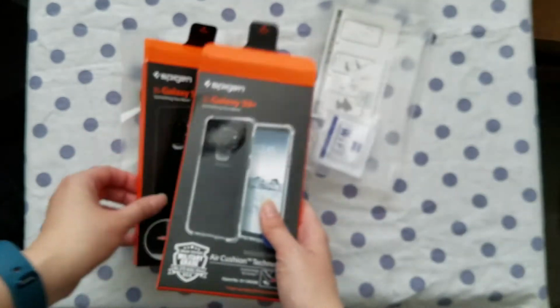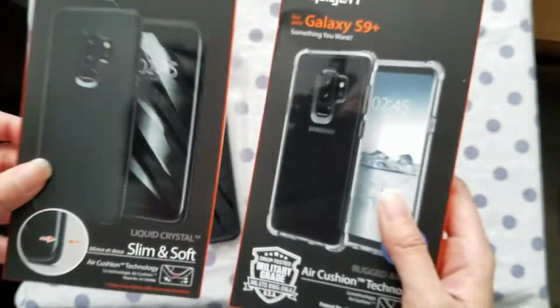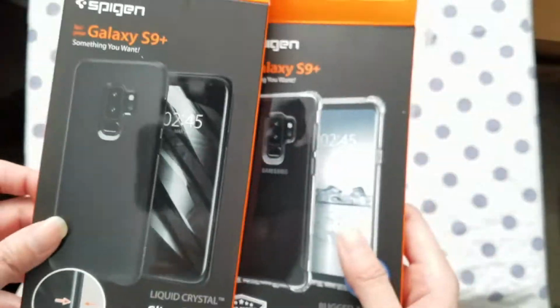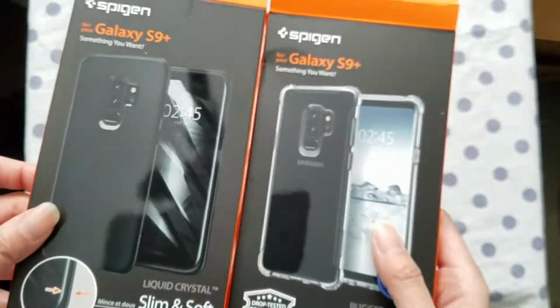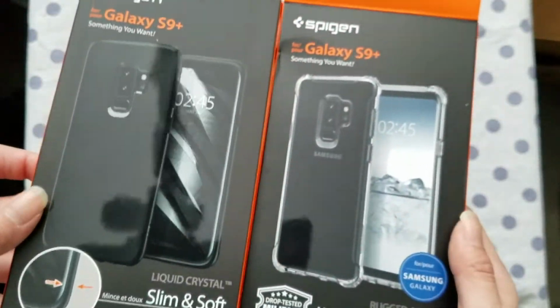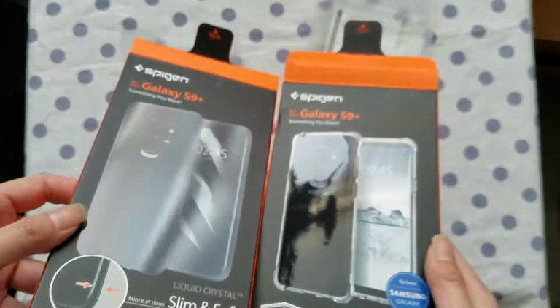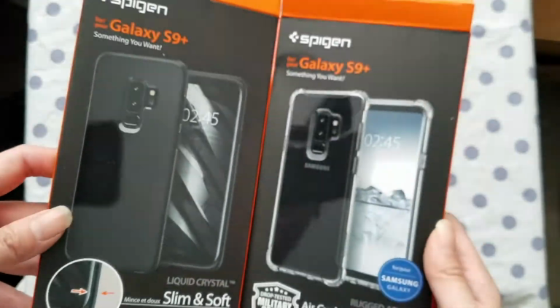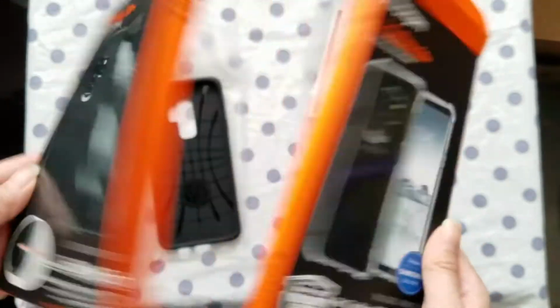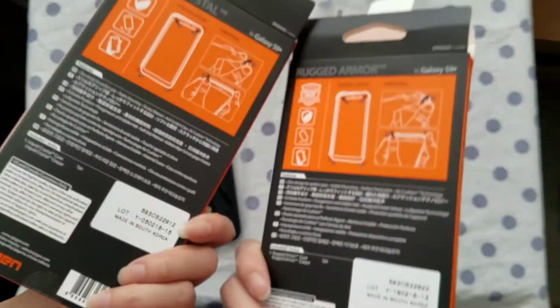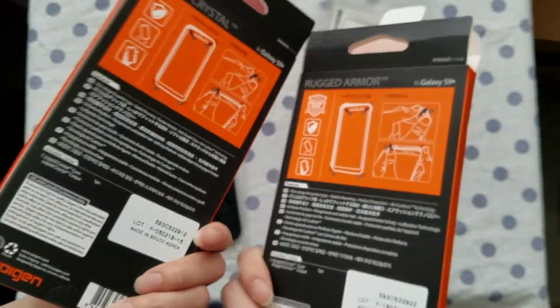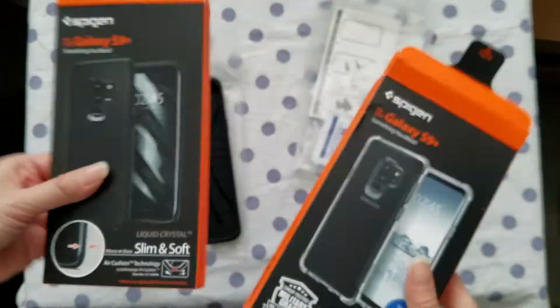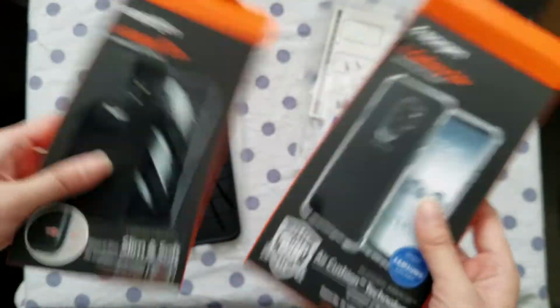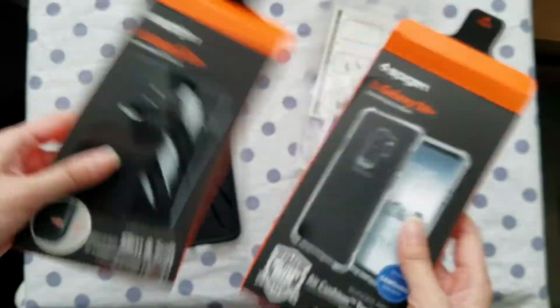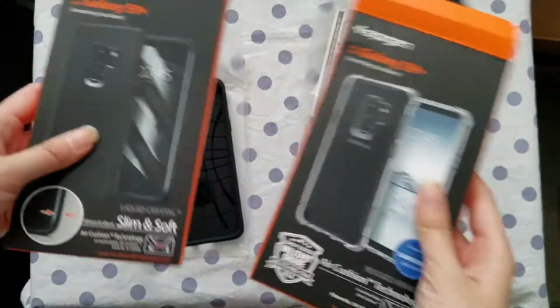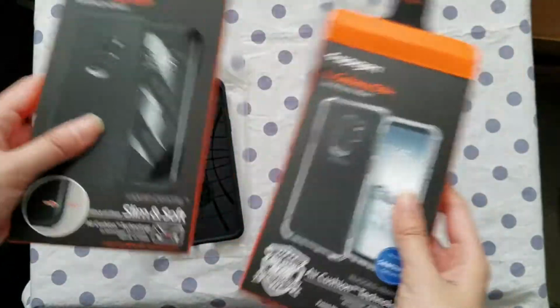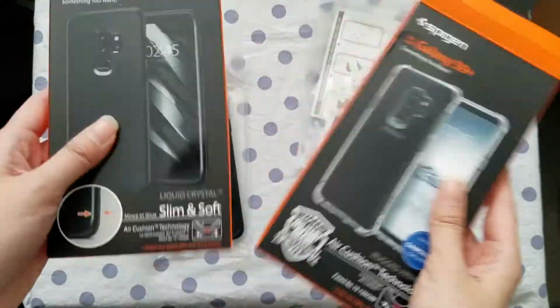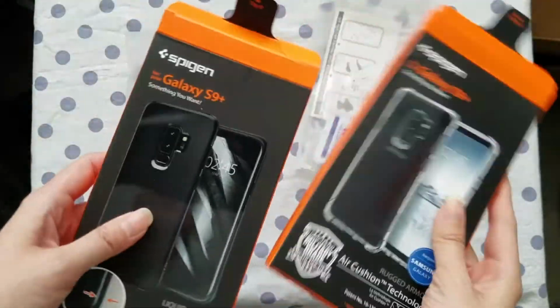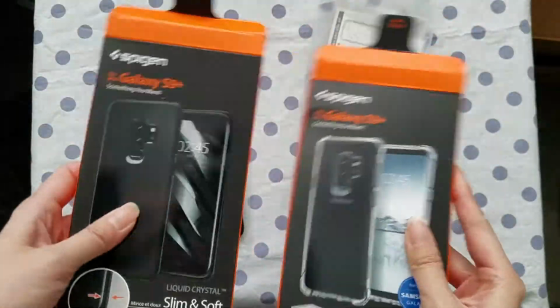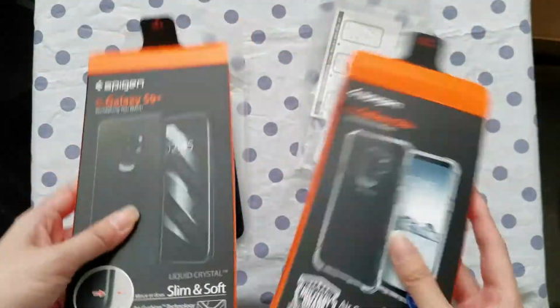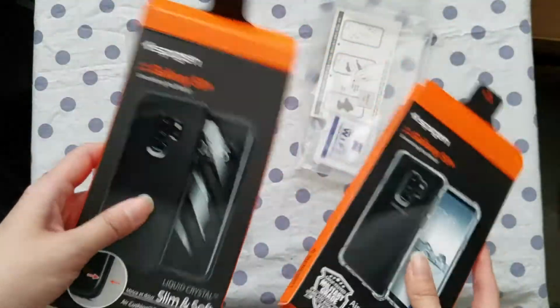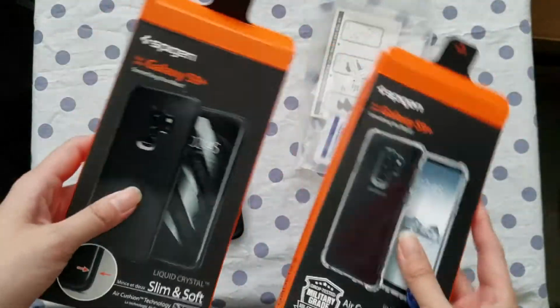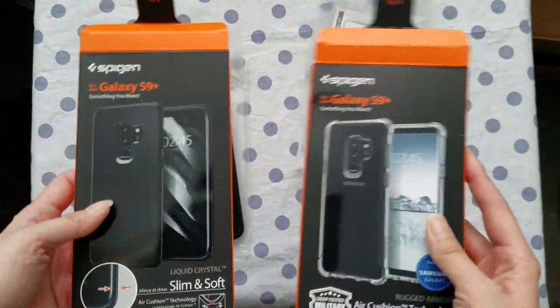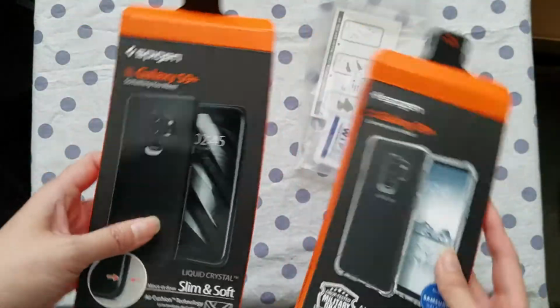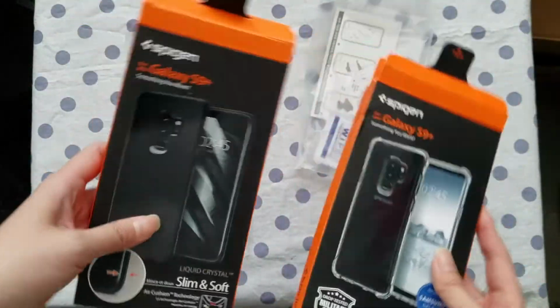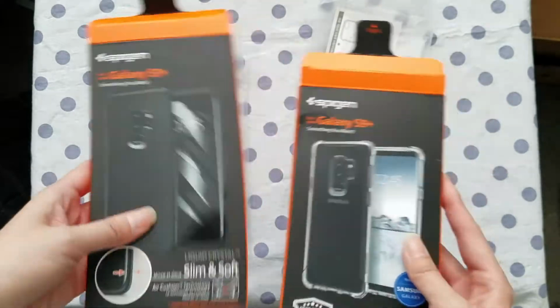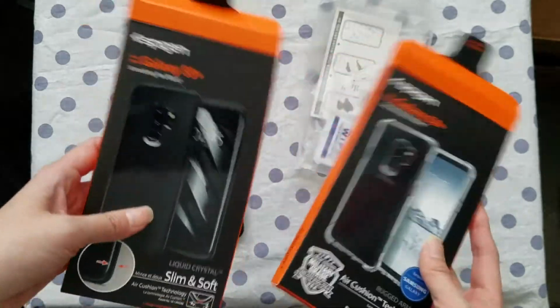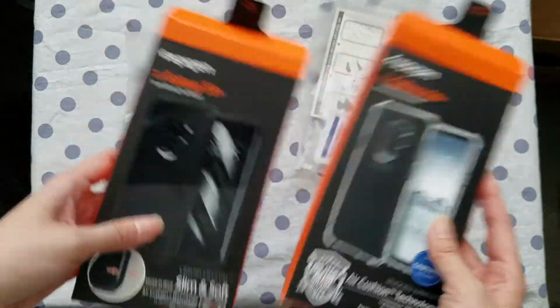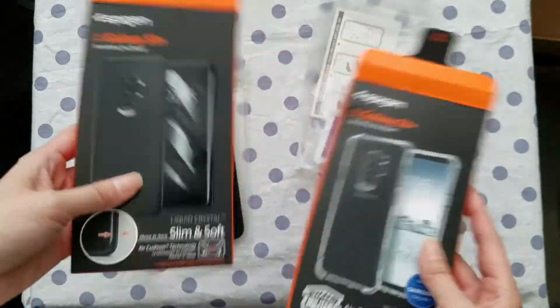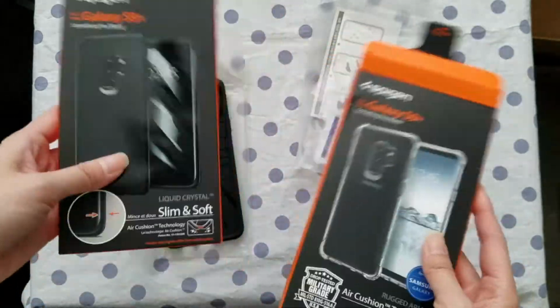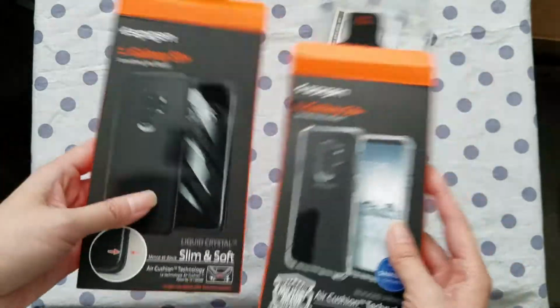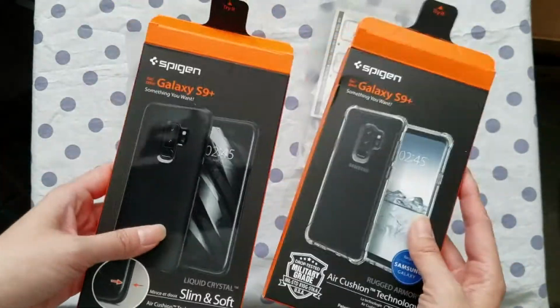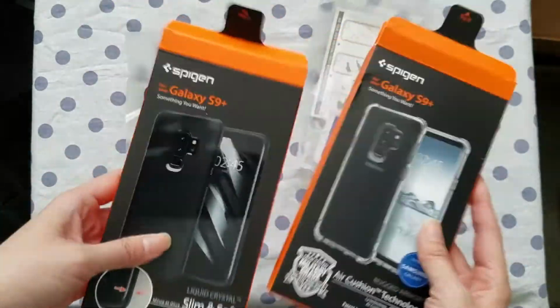So these two phone cases are relatively easy to put on and protect your phone. I haven't dropped my phone yet so let's hope I don't really have to test how good this phone case is. These cases don't interfere with wireless charging either — check out my other video on the Spigen wireless charger.